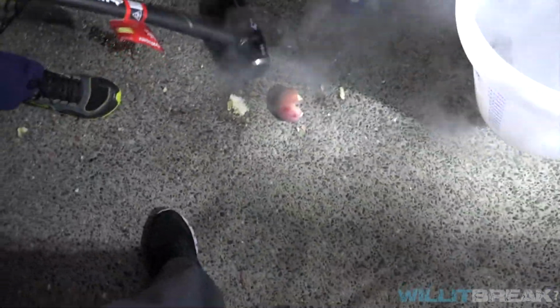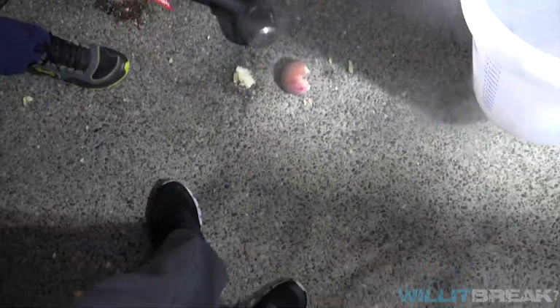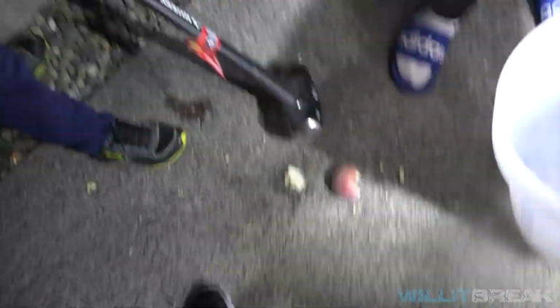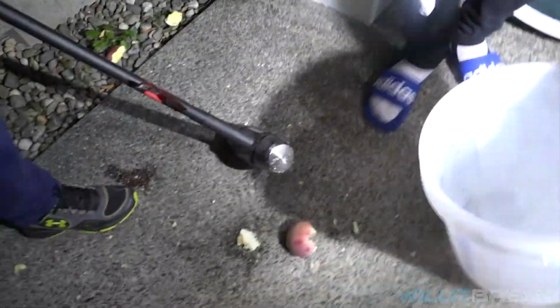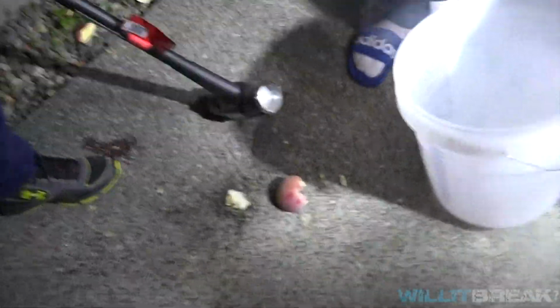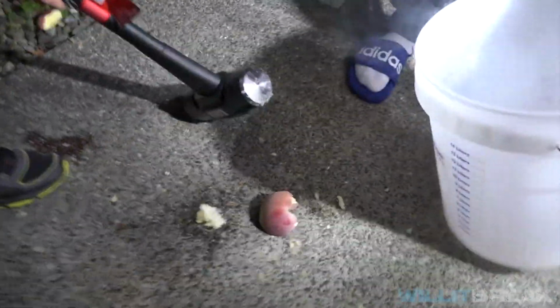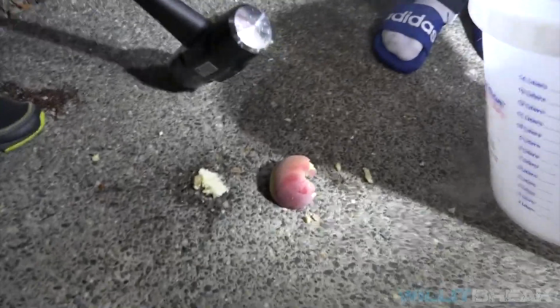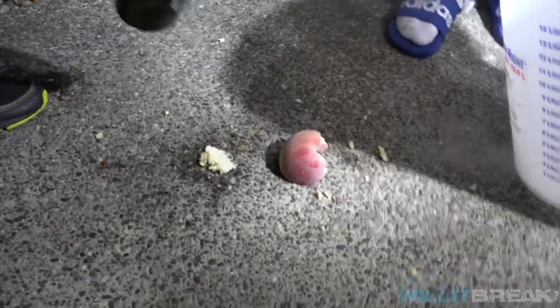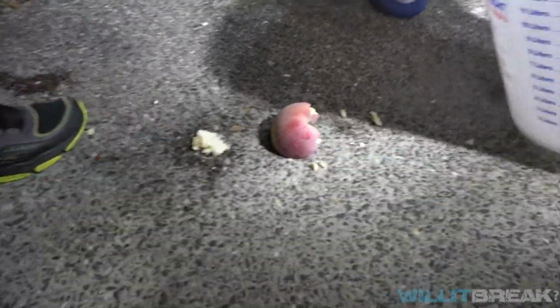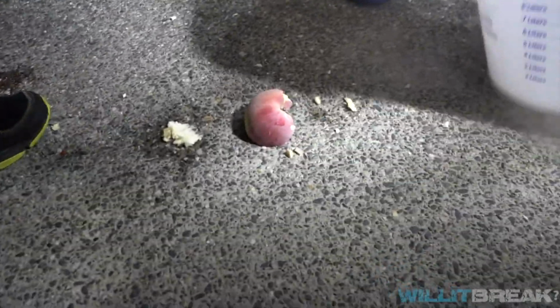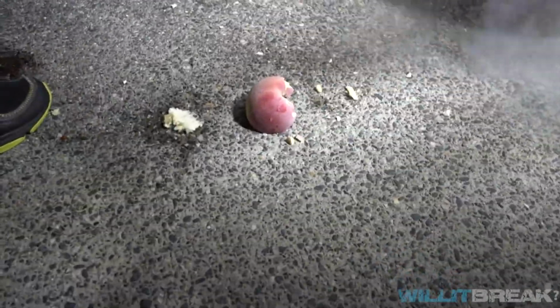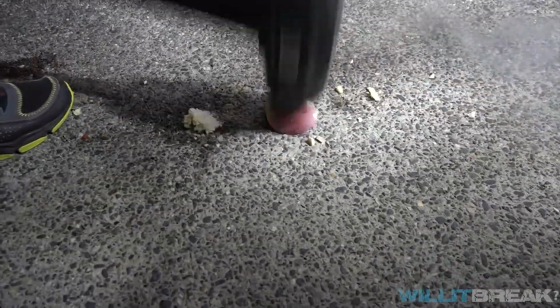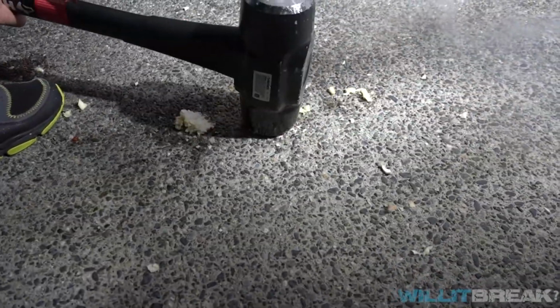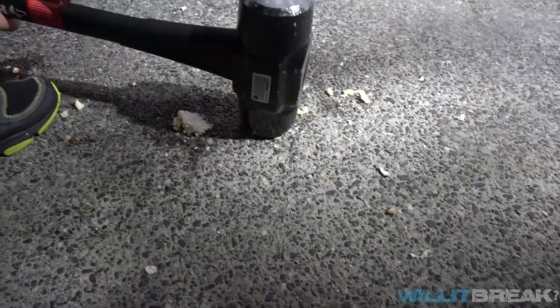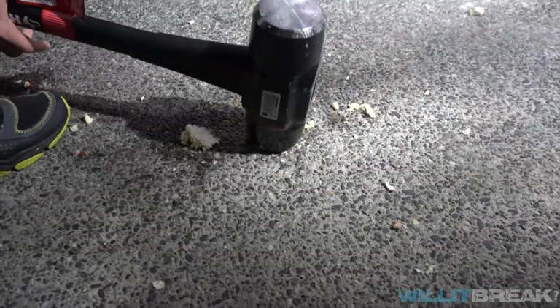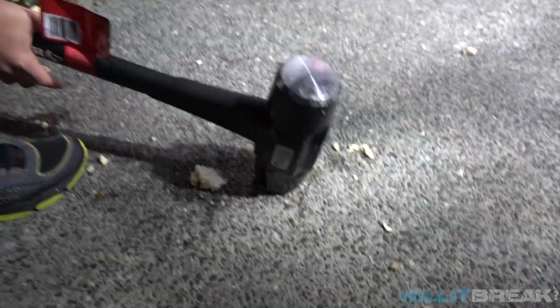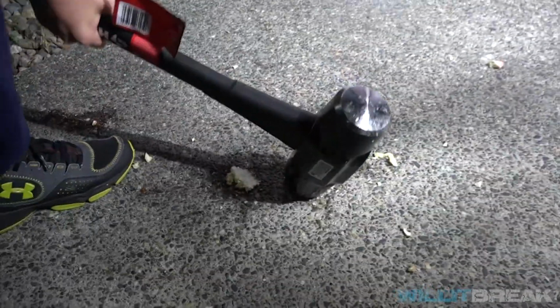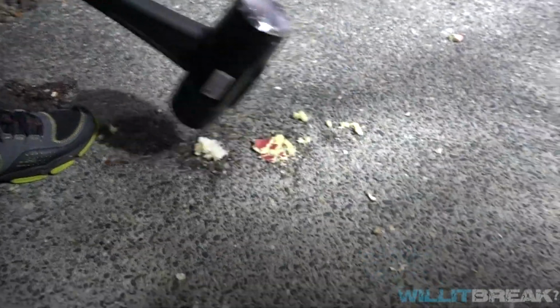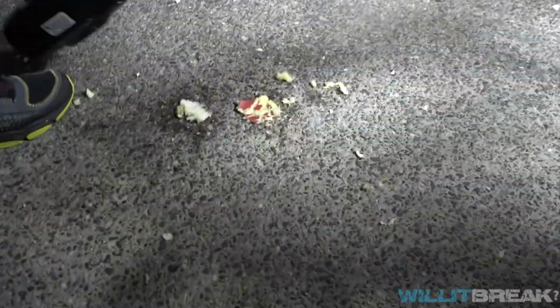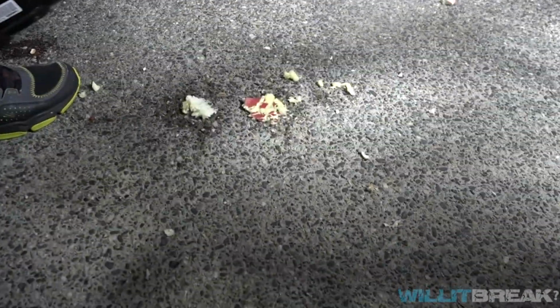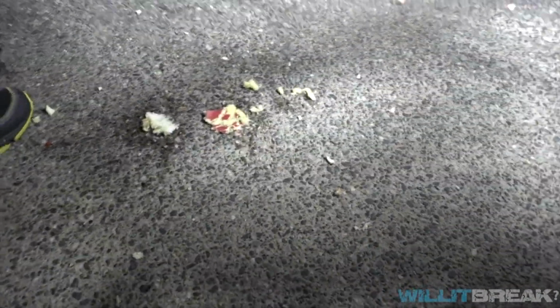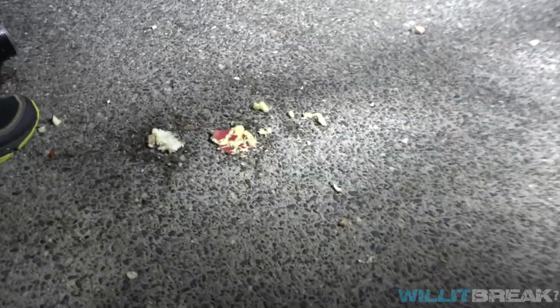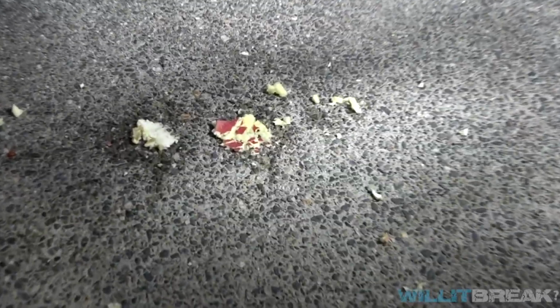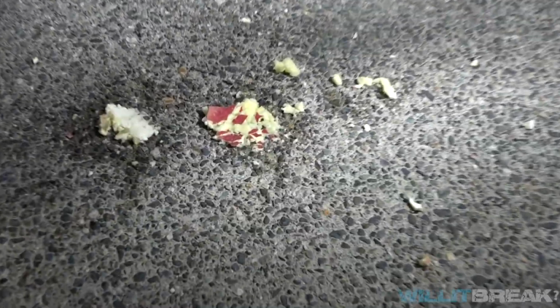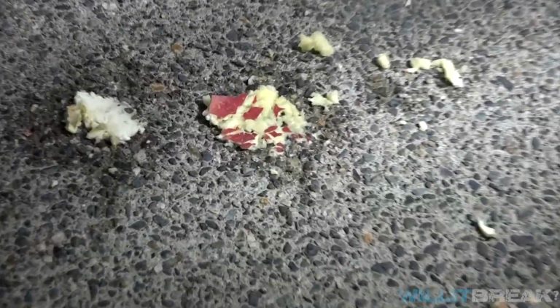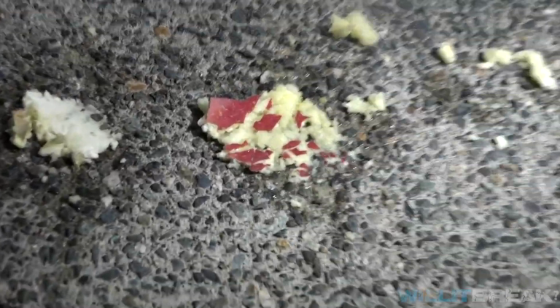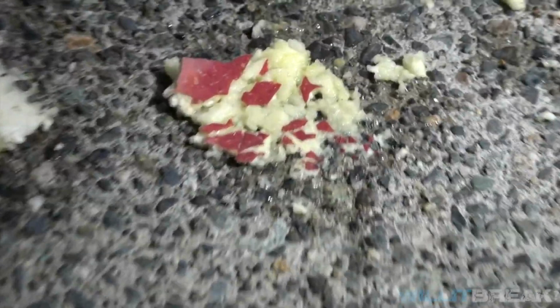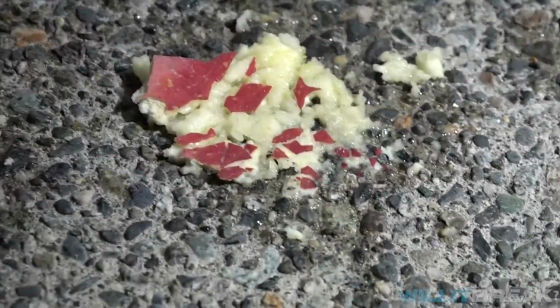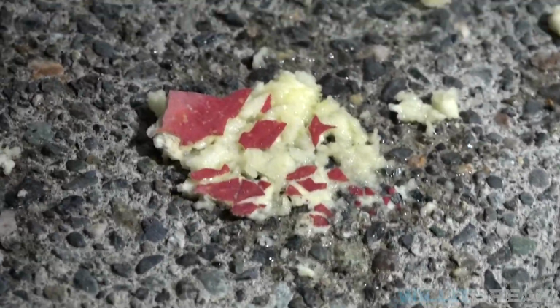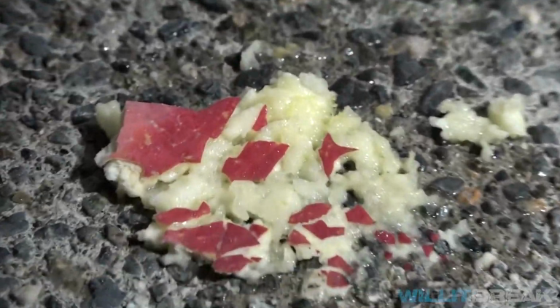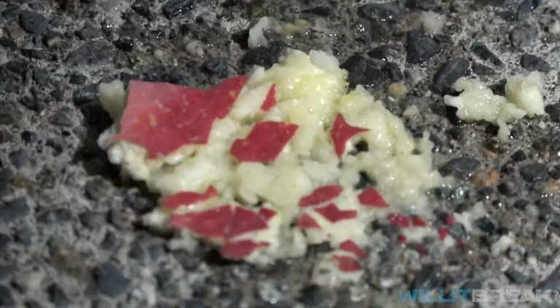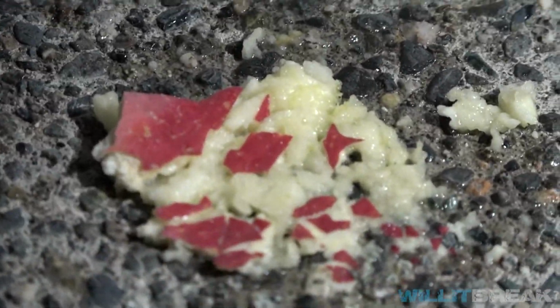I want to smash it again. Smash it again. Look at that — that's just the juices of the apple.